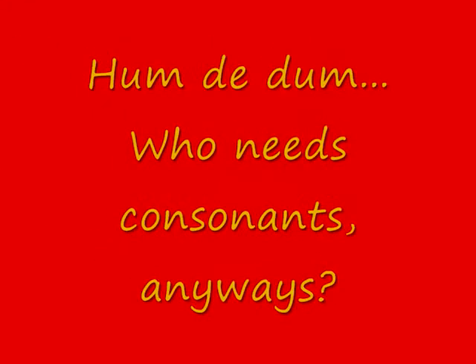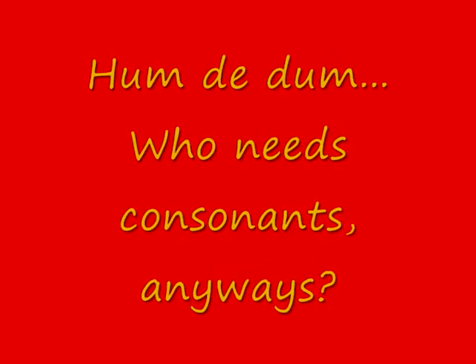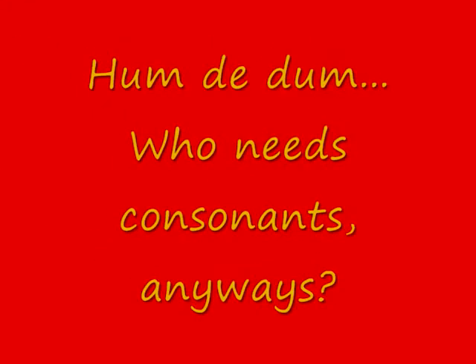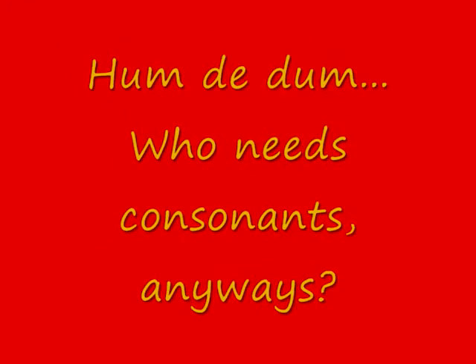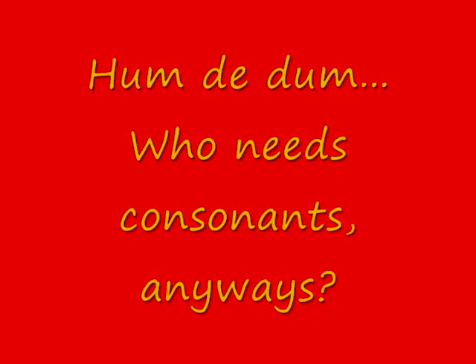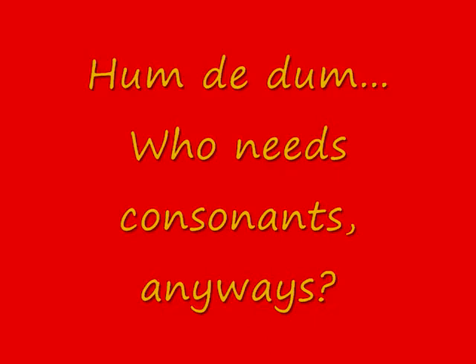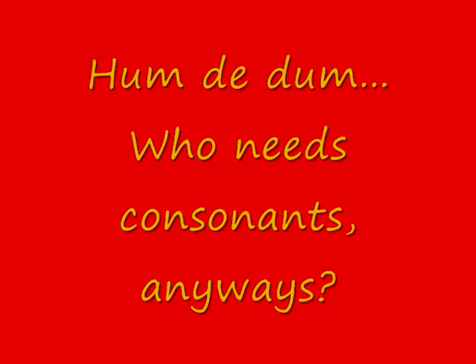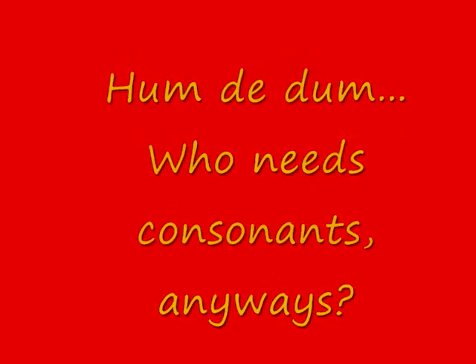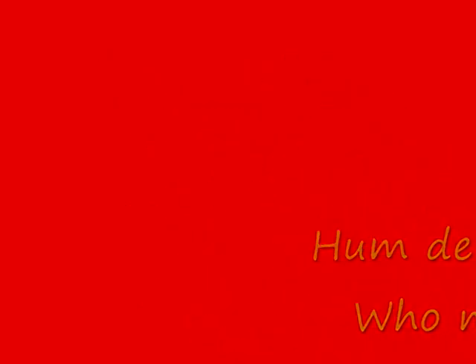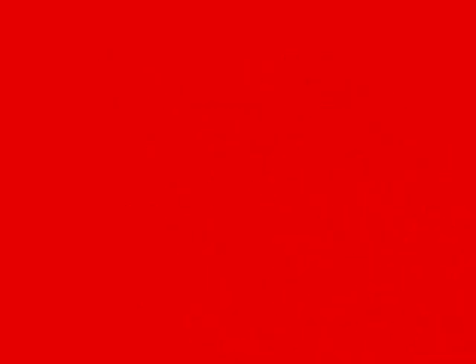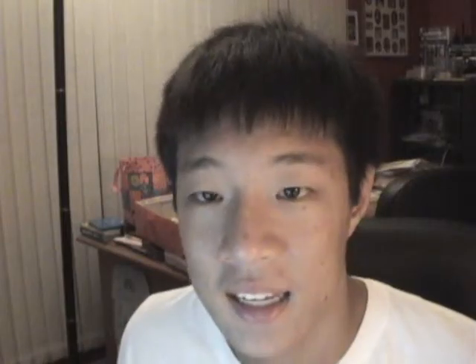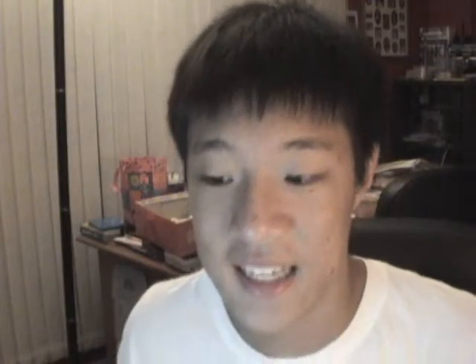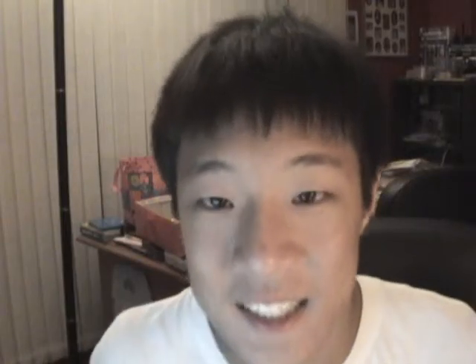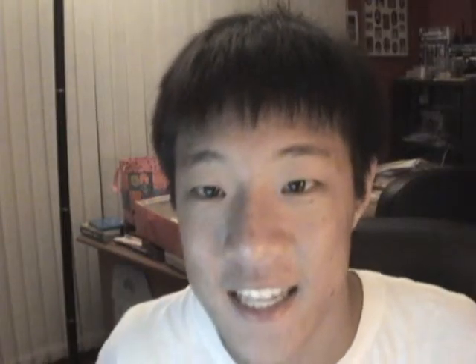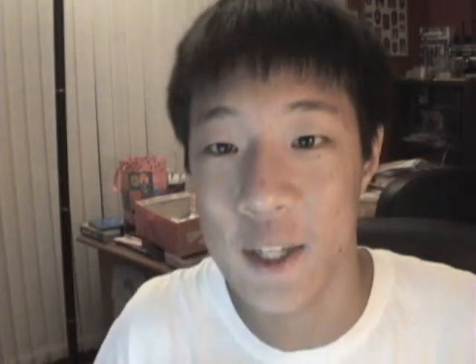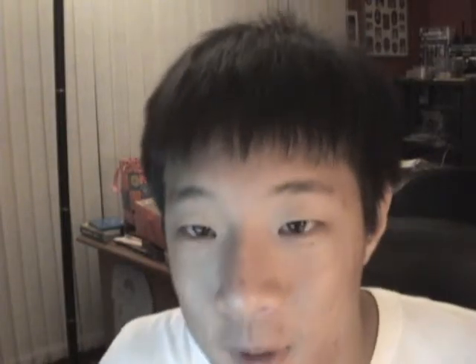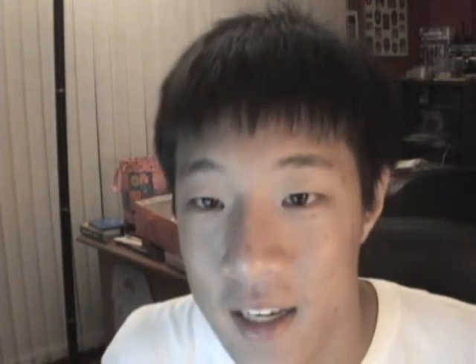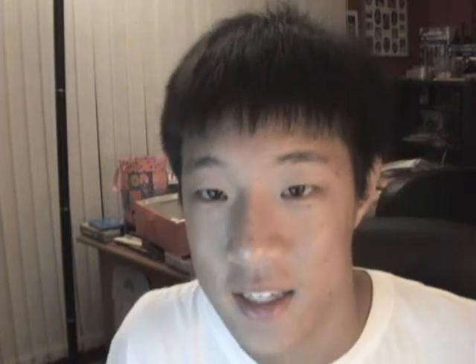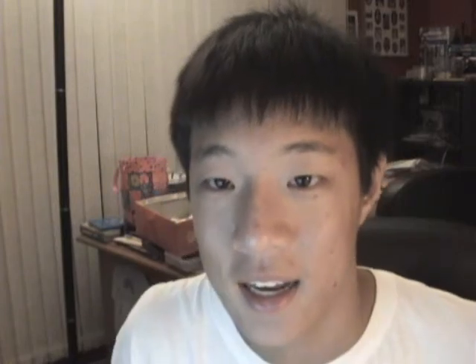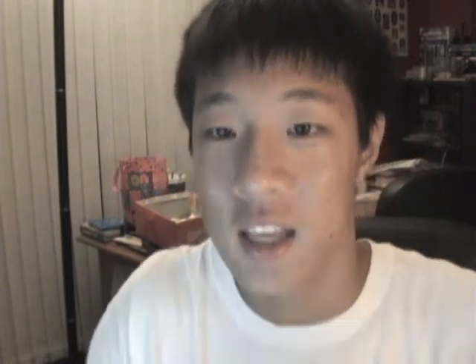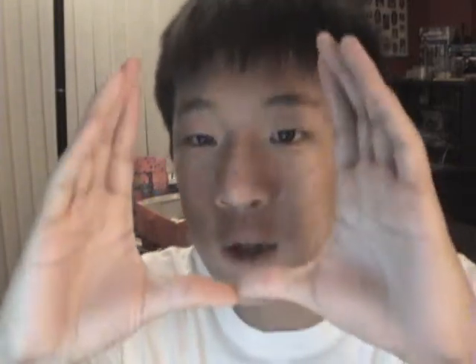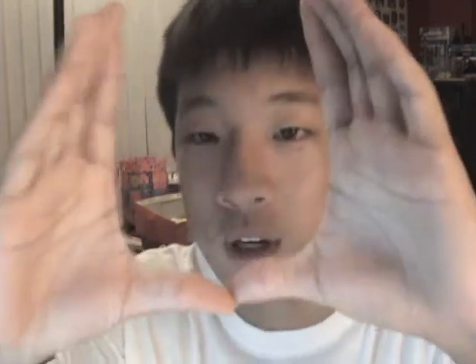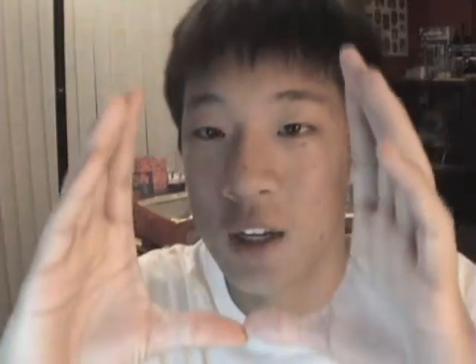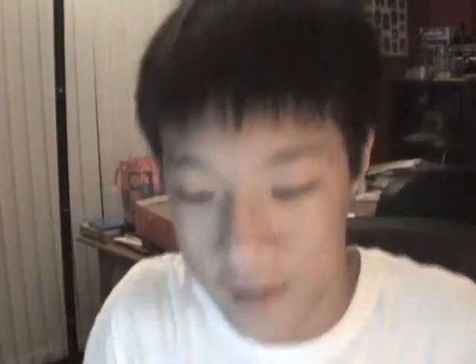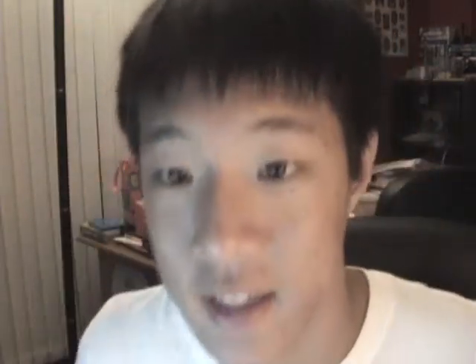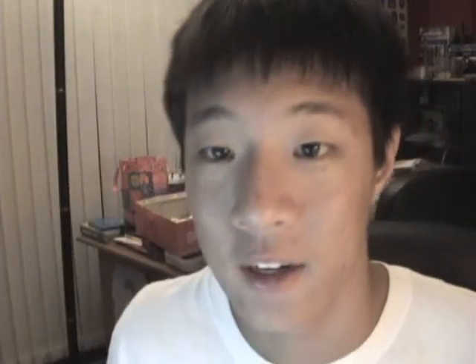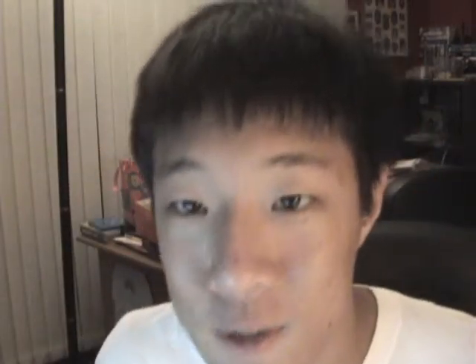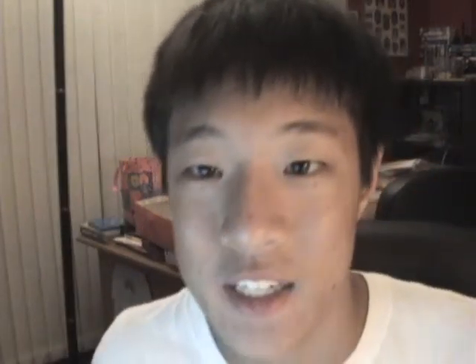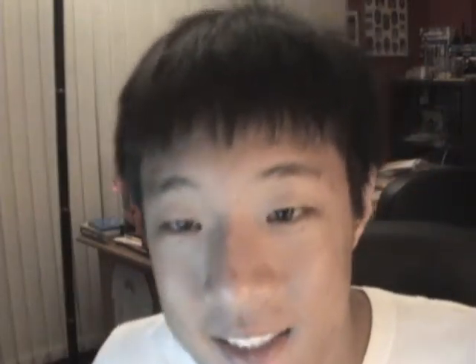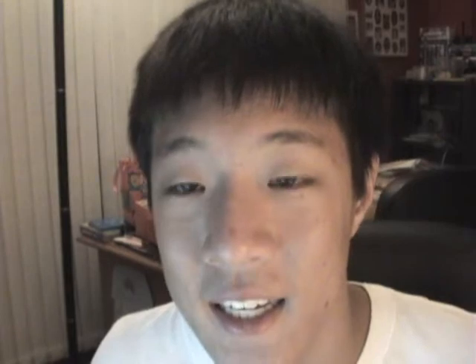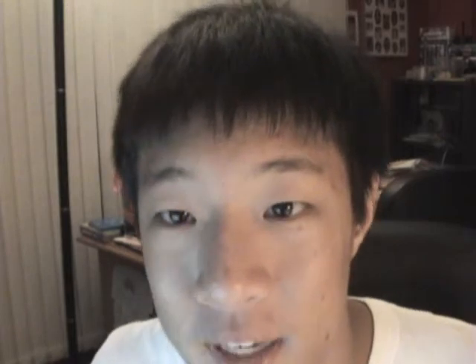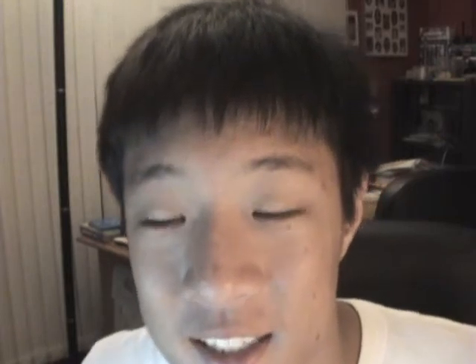P, Q, R, S, T. Next letter is U. It's long U, just like U in English.